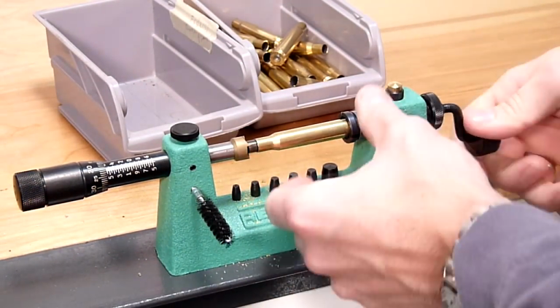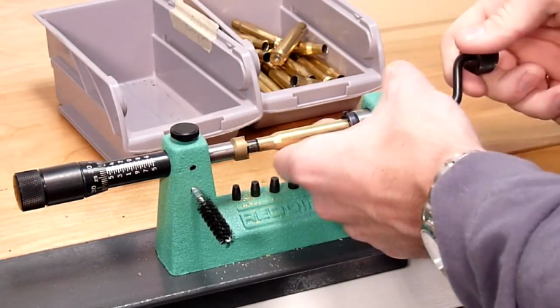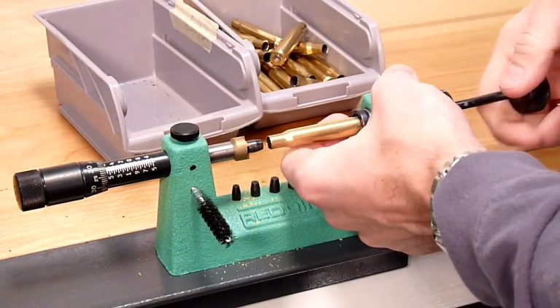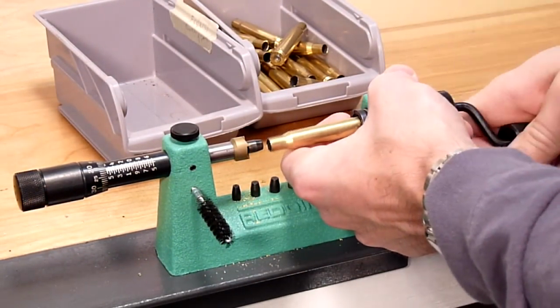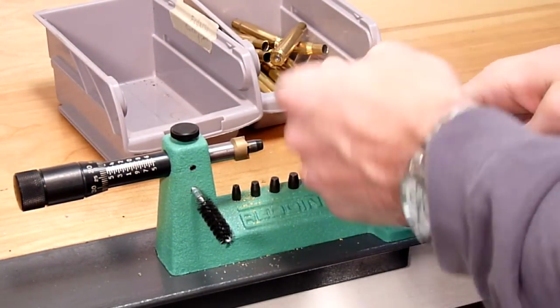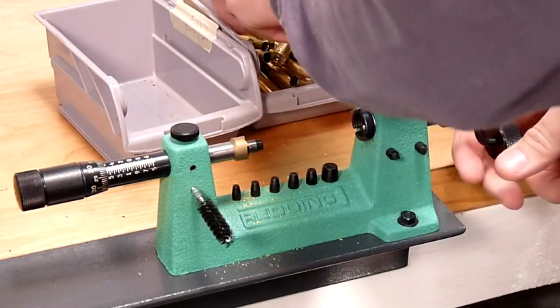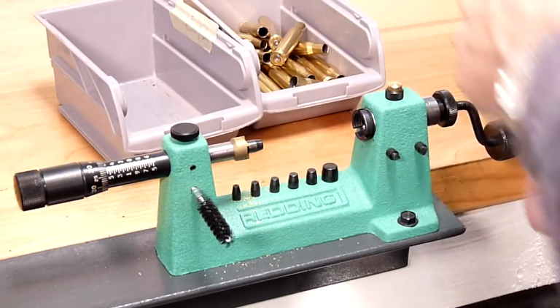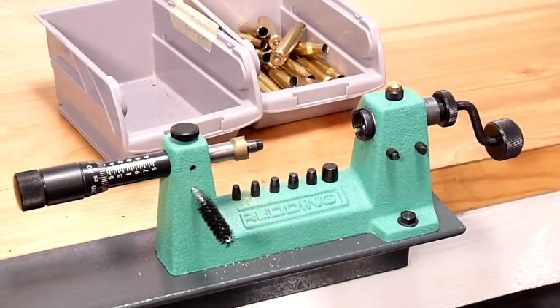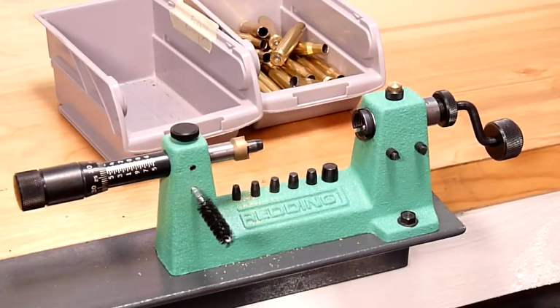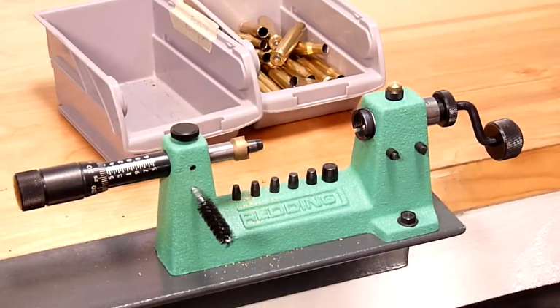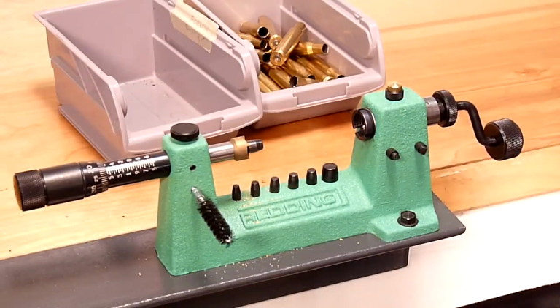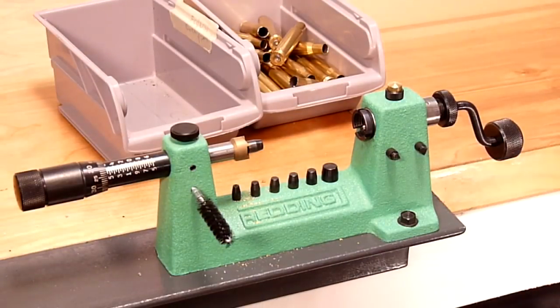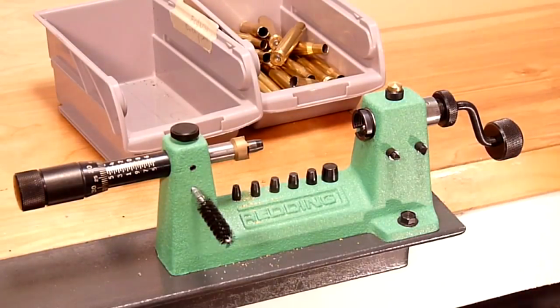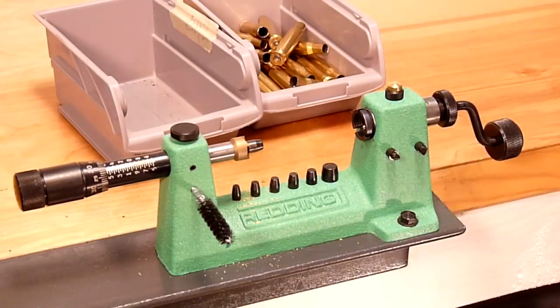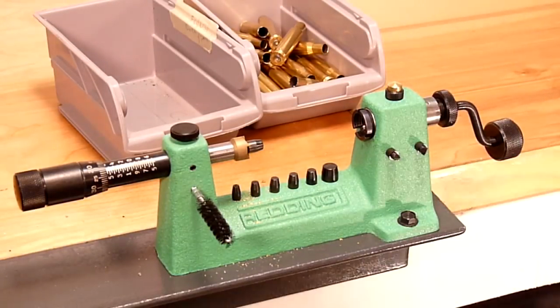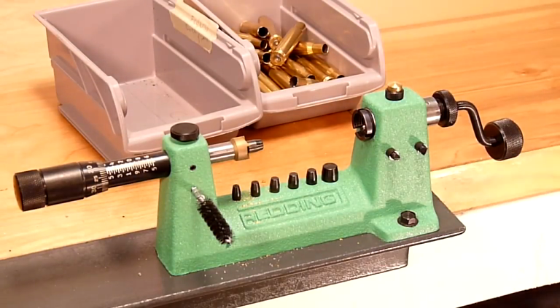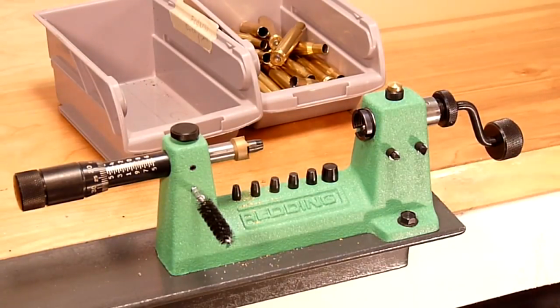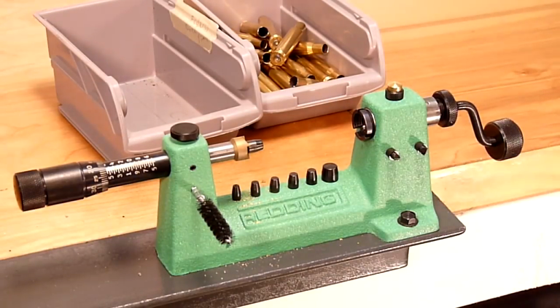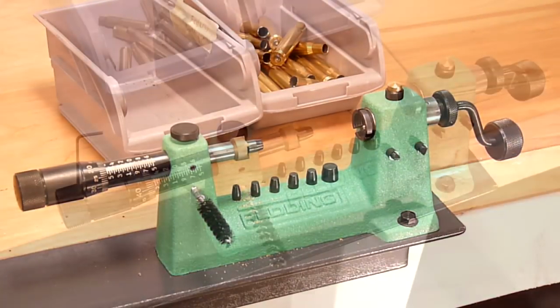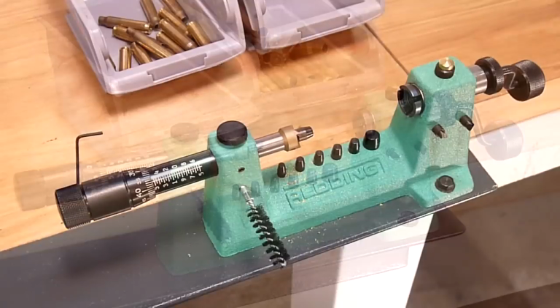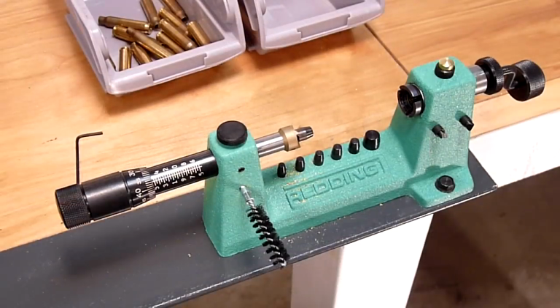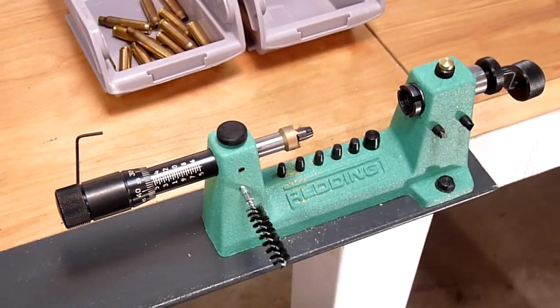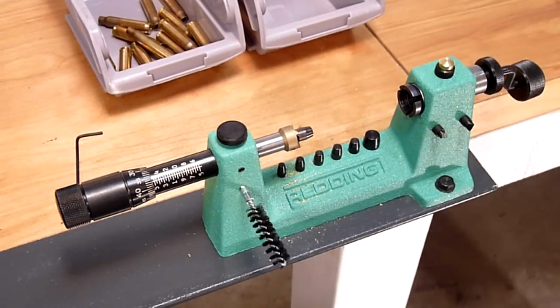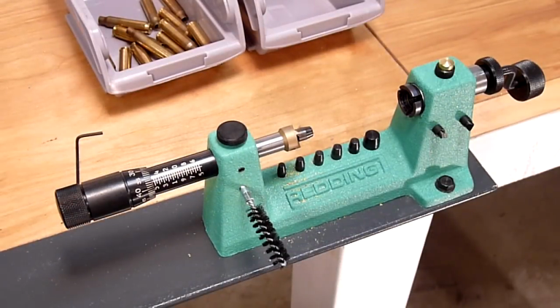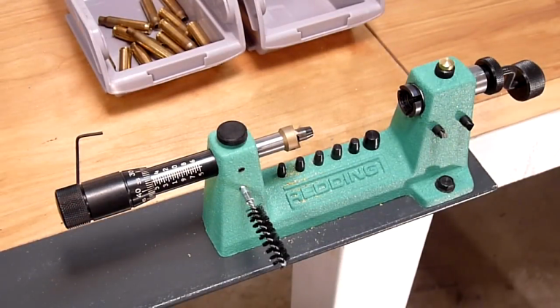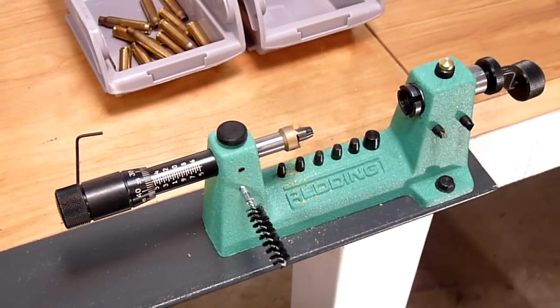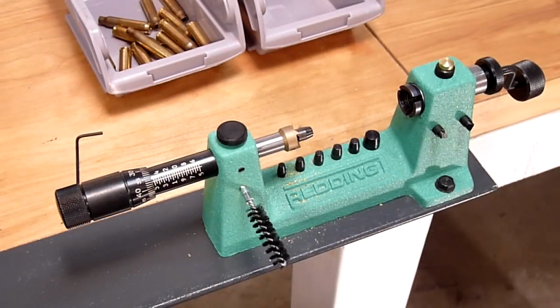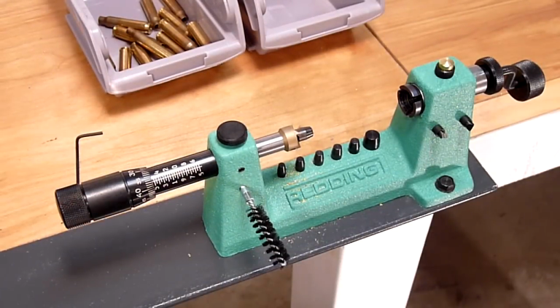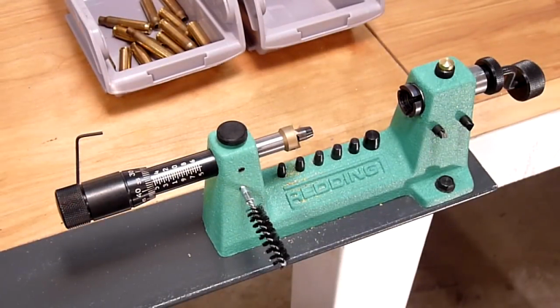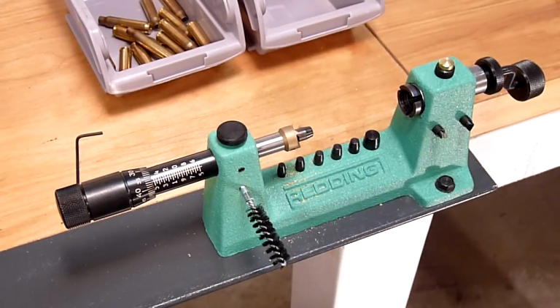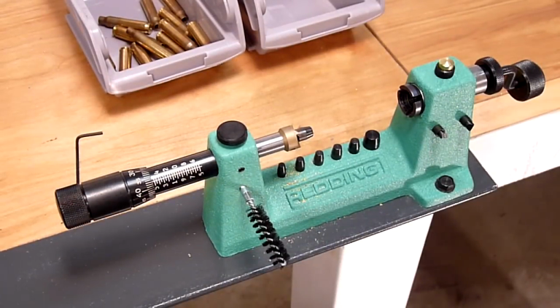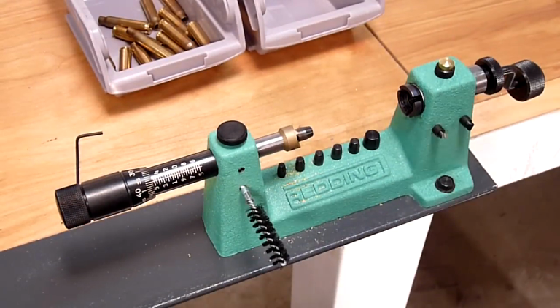So there we have our job completed. Now let's see what it takes to change over between calibers for this case trimming blade.